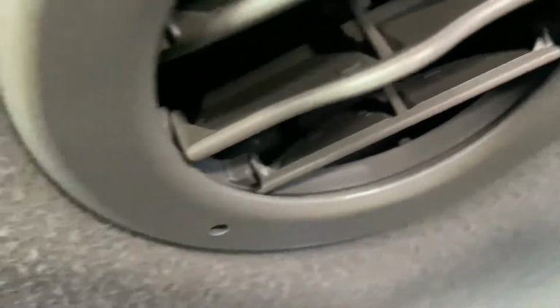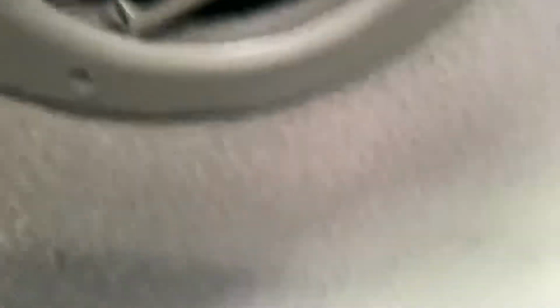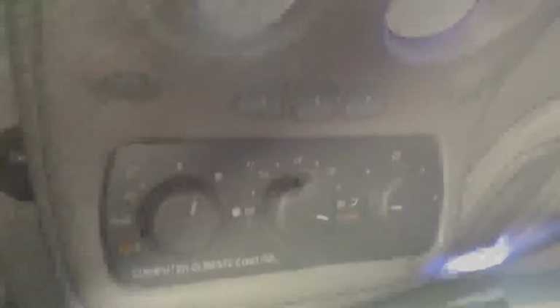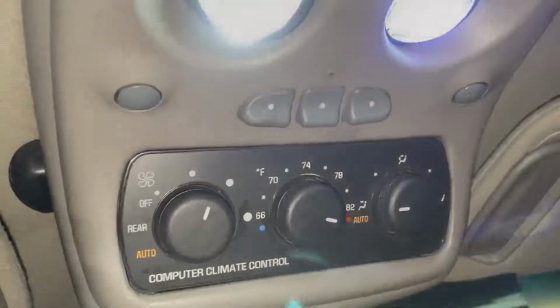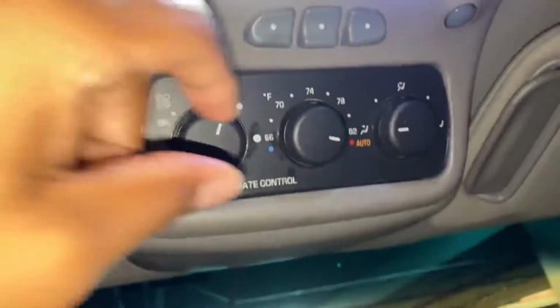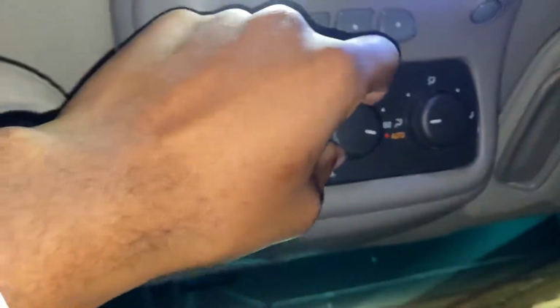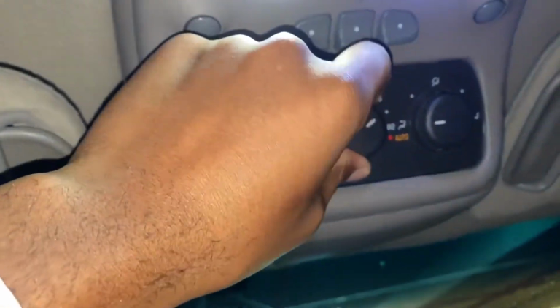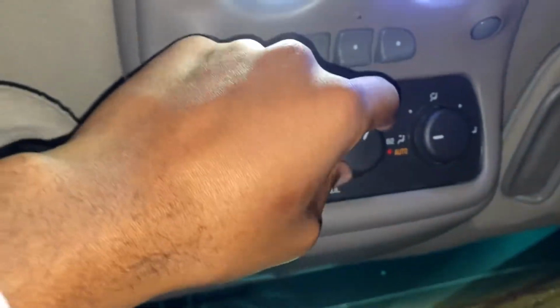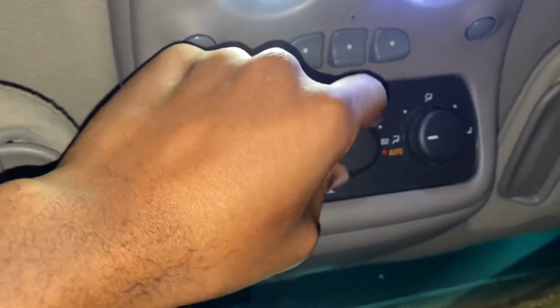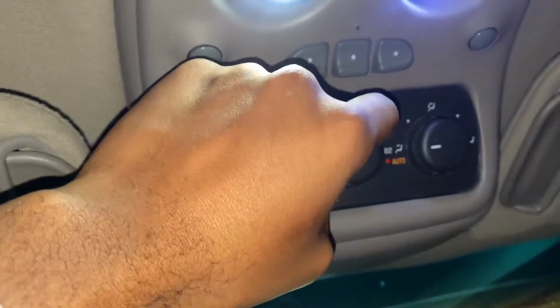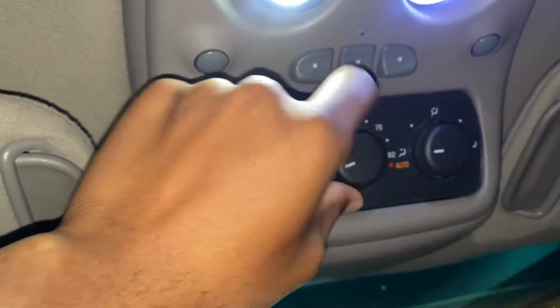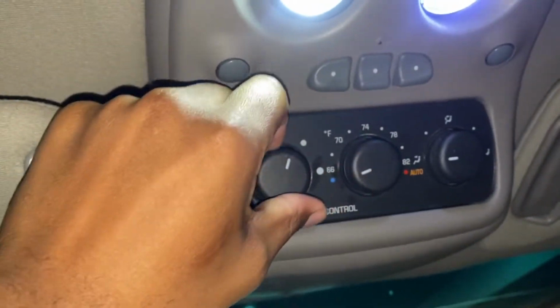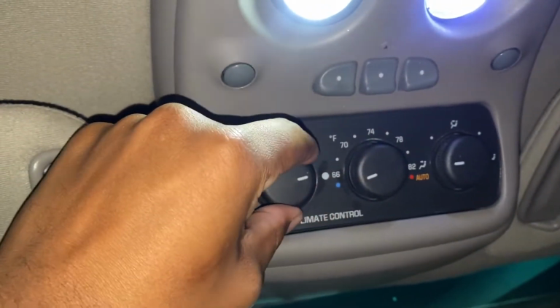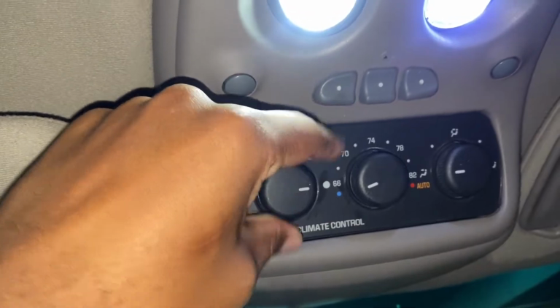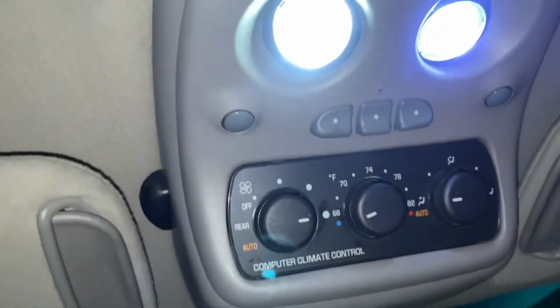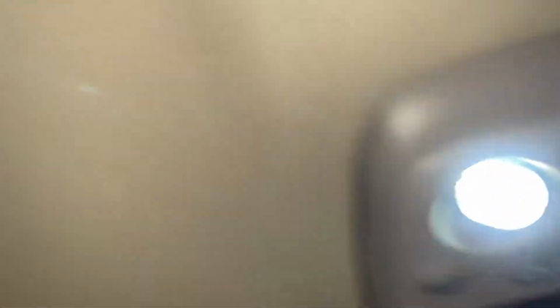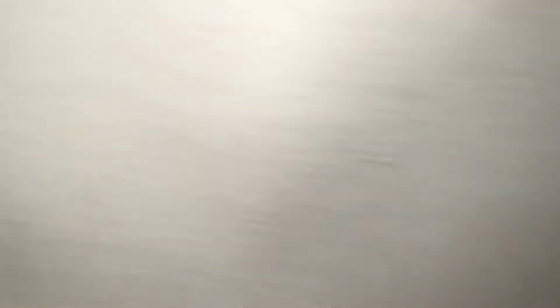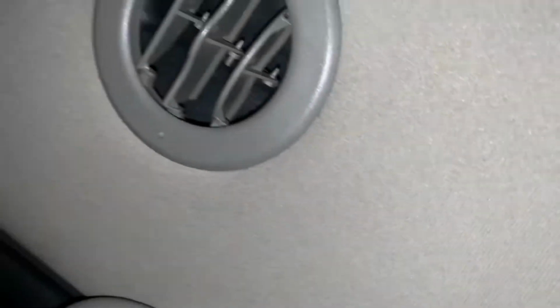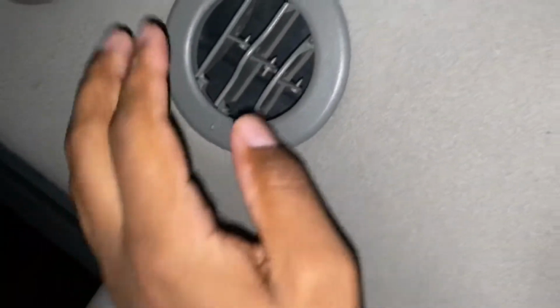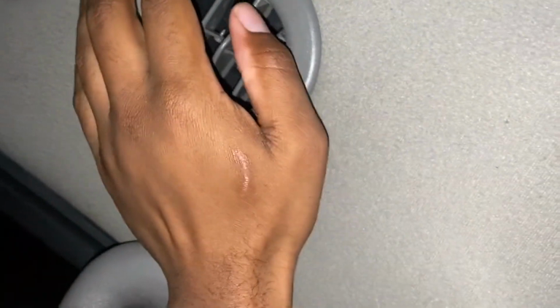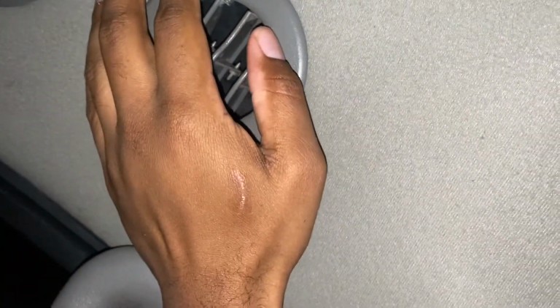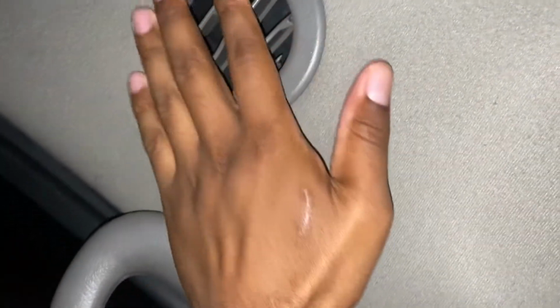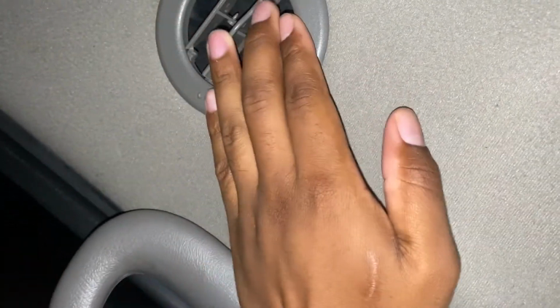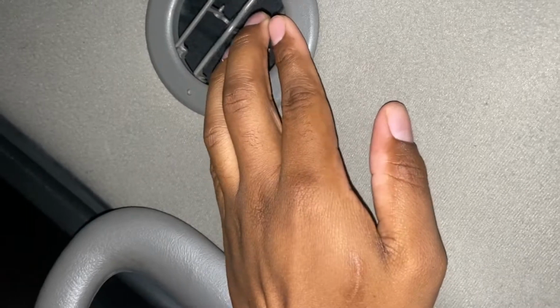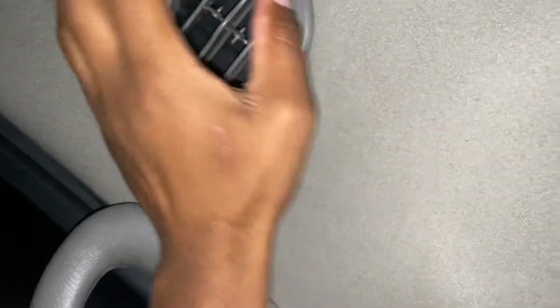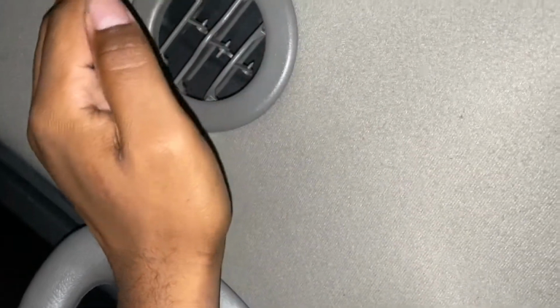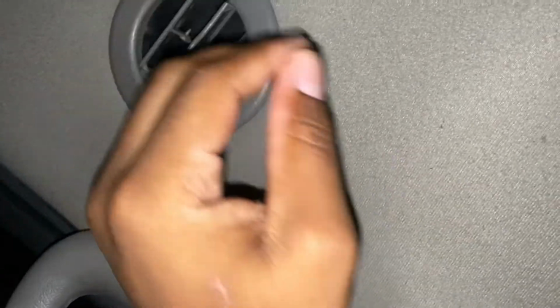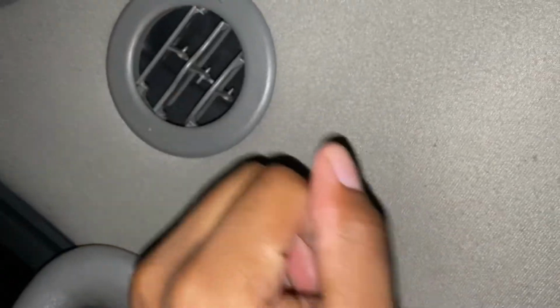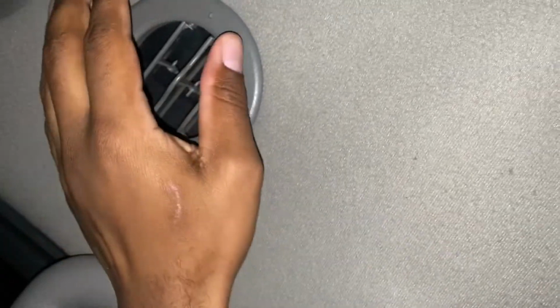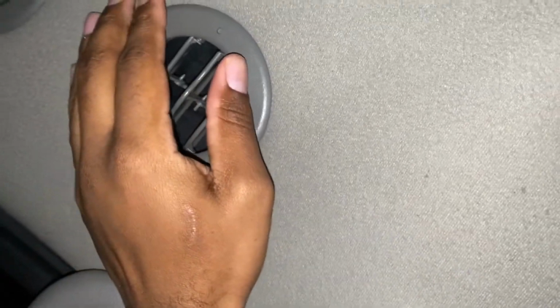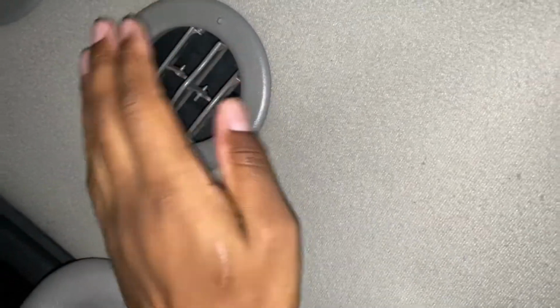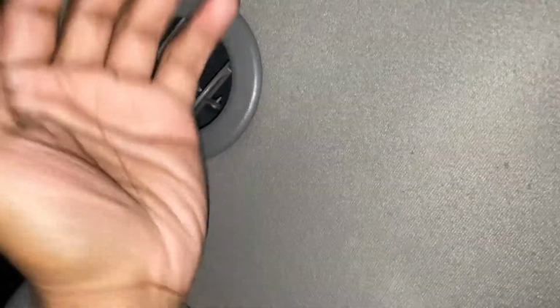It's blowing. Even though I got it to work, I couldn't change the temperature for the rear. I can't control the blower. It's working on all settings or speeds, but the temperature is not changing — and it kind of seems like it's just stuck in the middle.